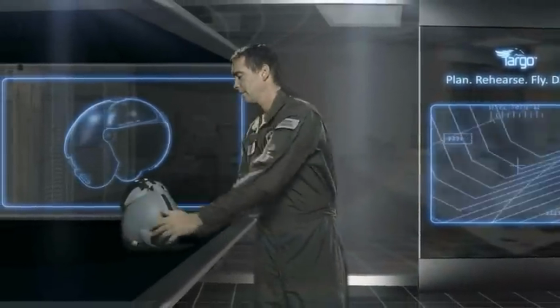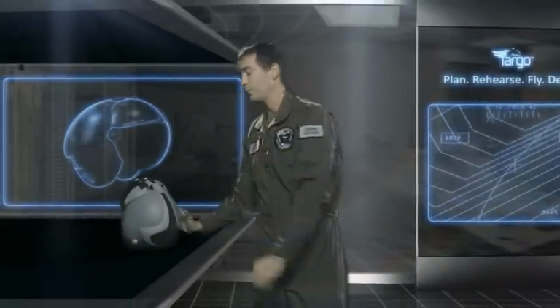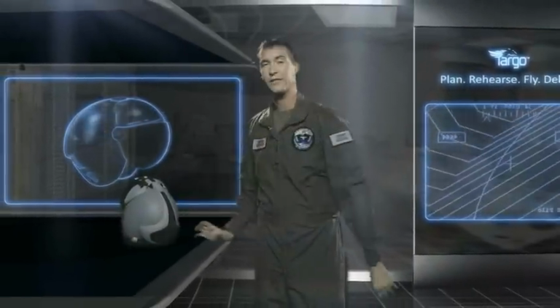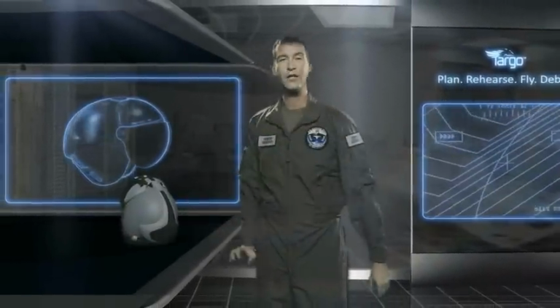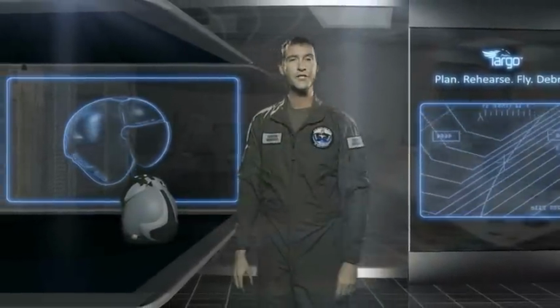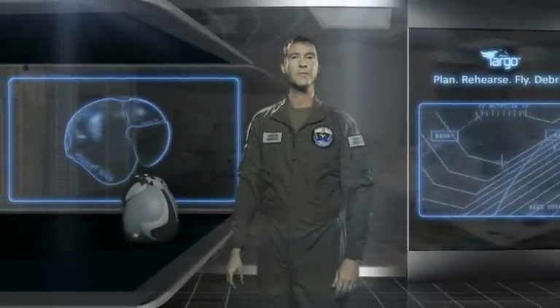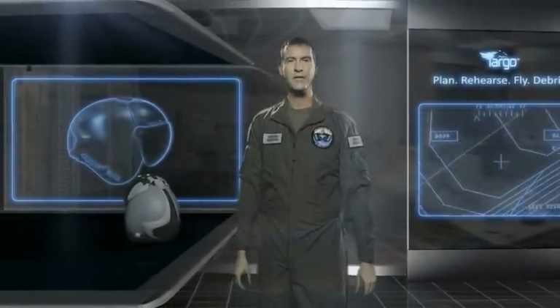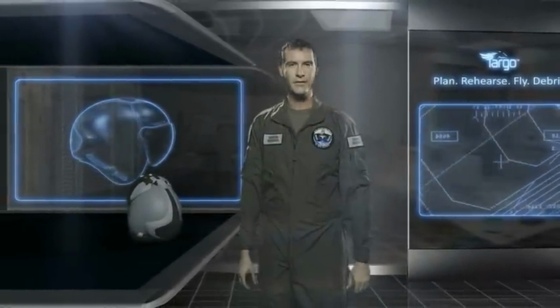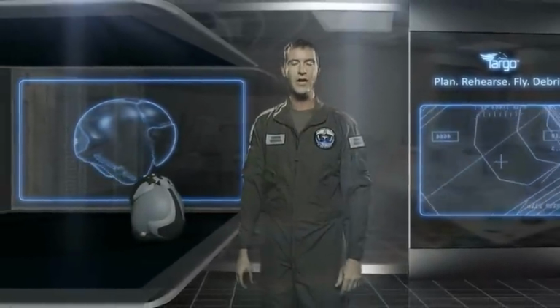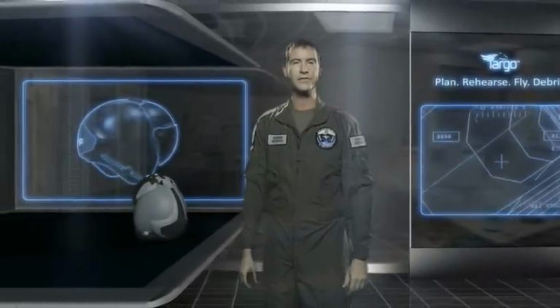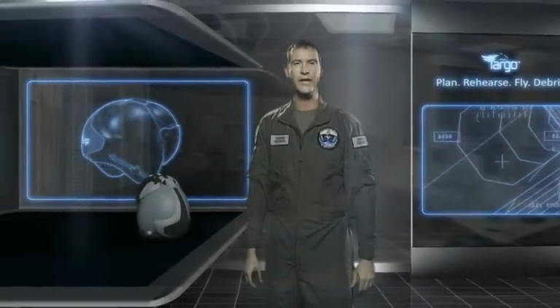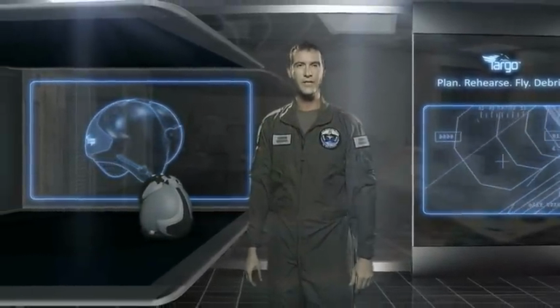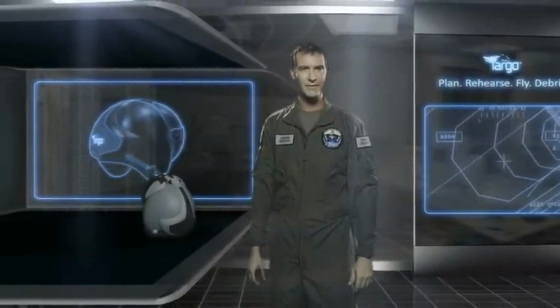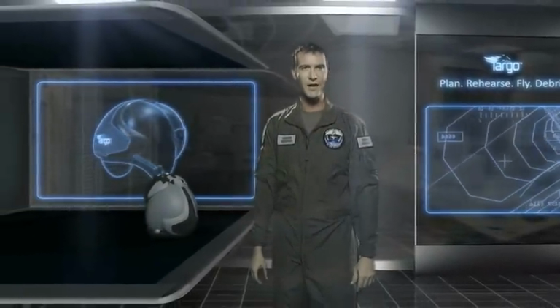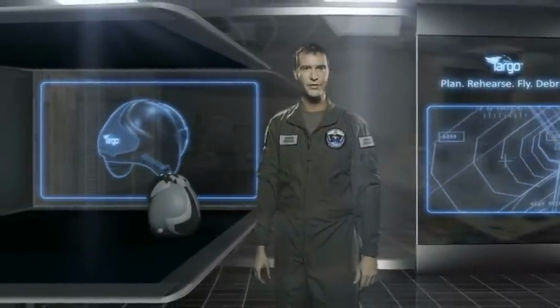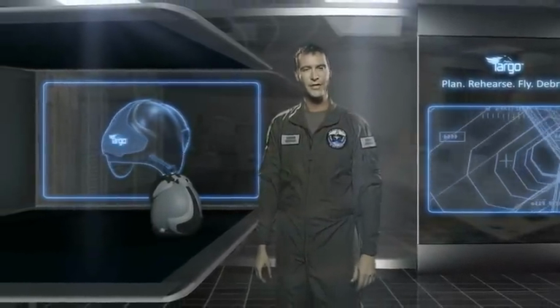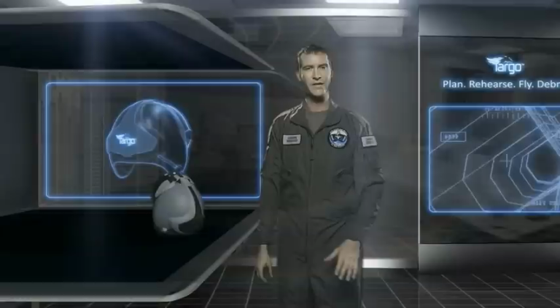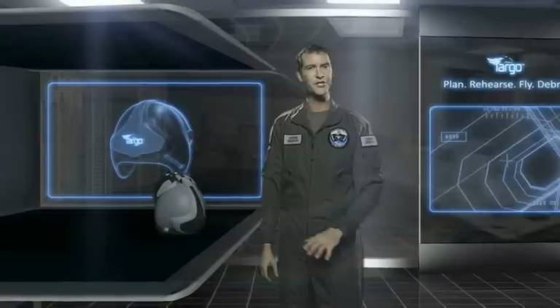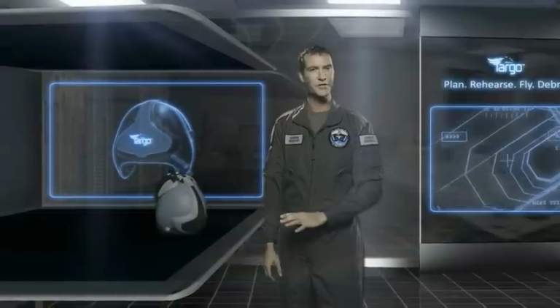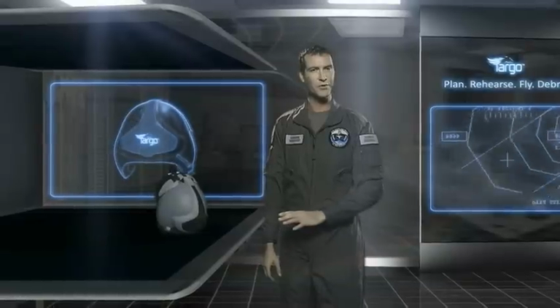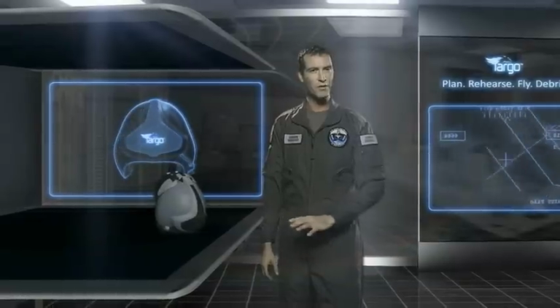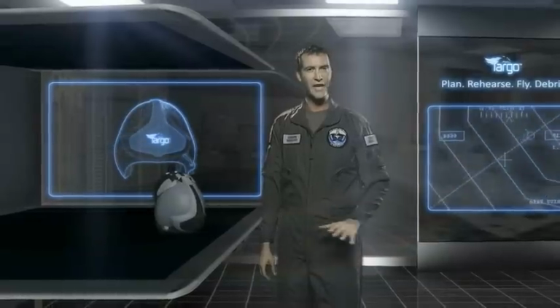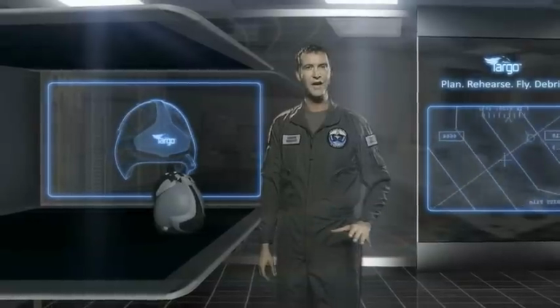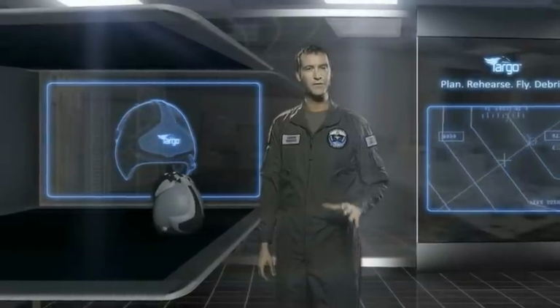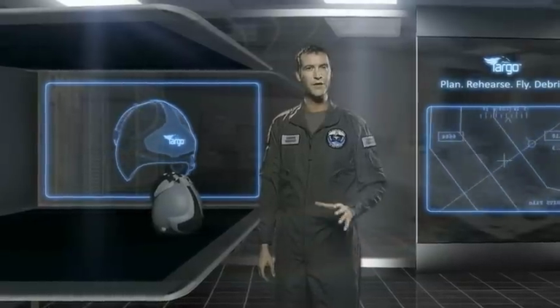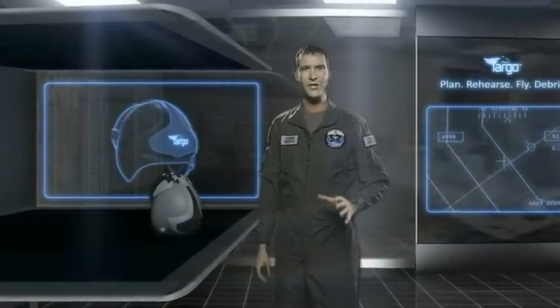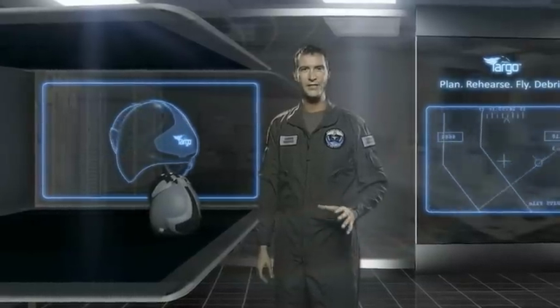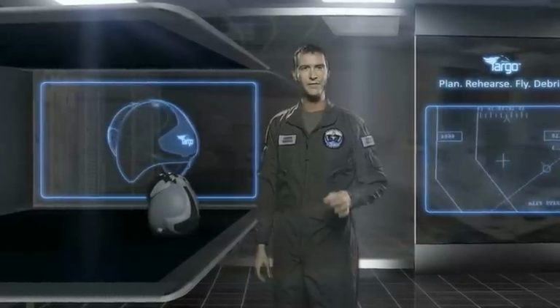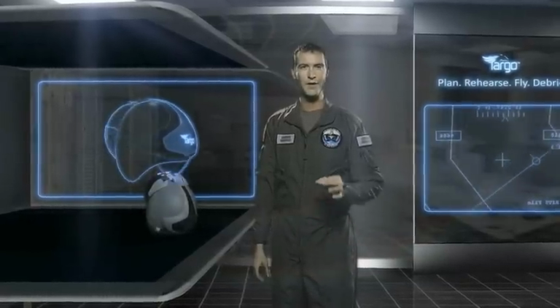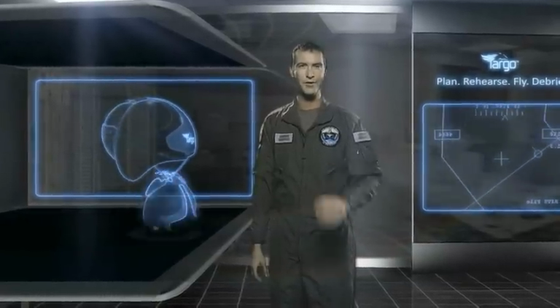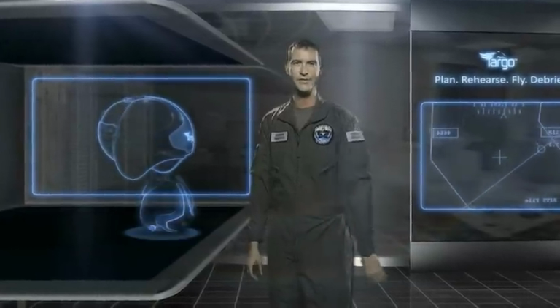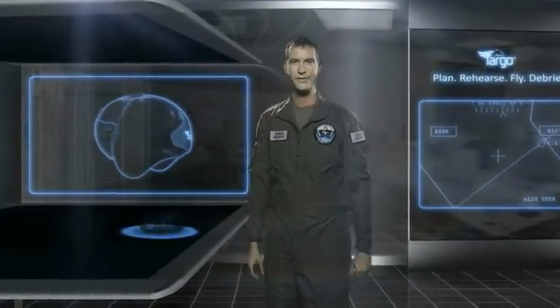The recently launched helmet-mounted avionics, or HMA technology, is engineered to put all of the avionics' functionality in front of your eyes. Let's take a closer look.